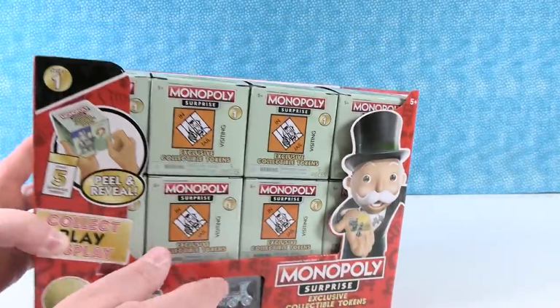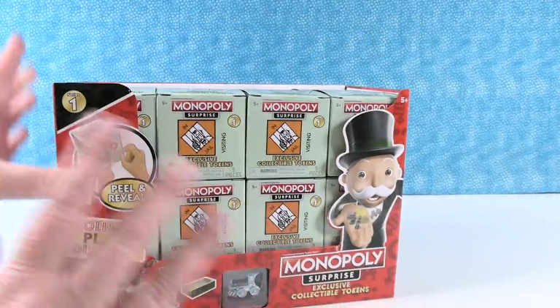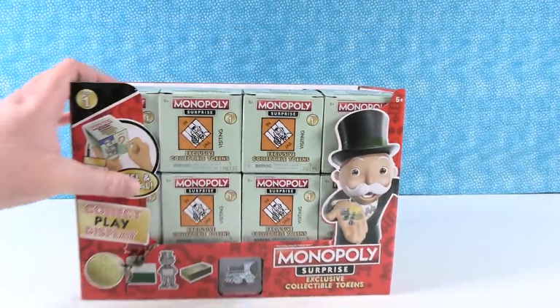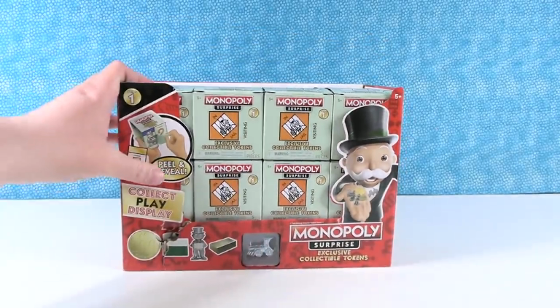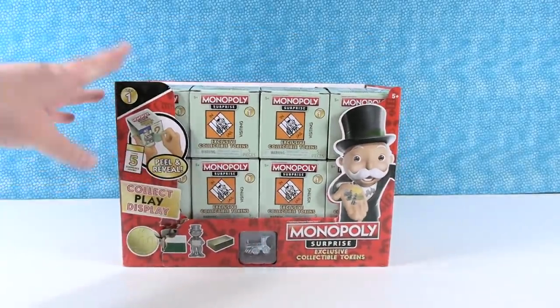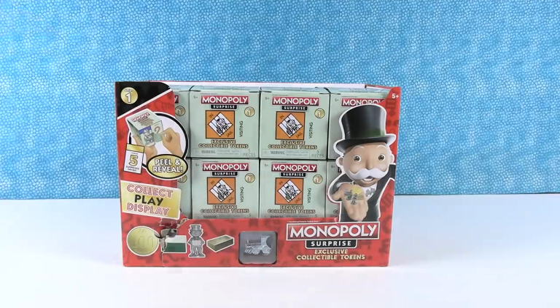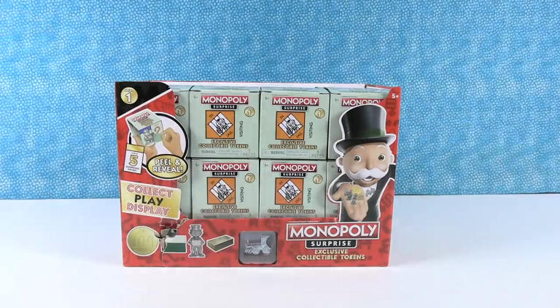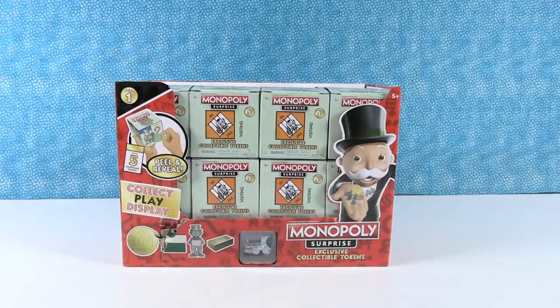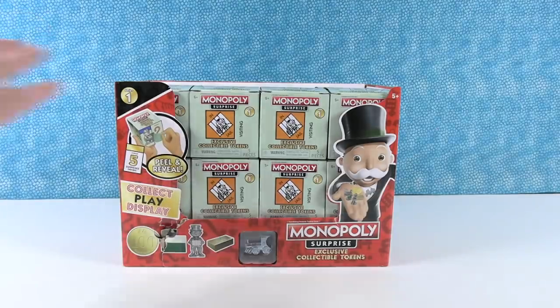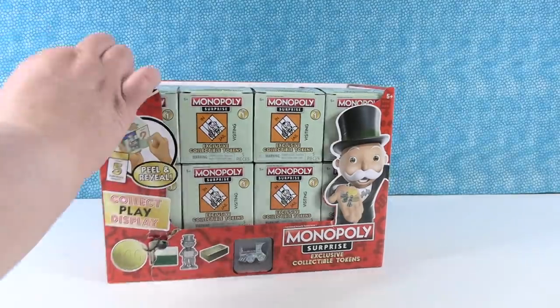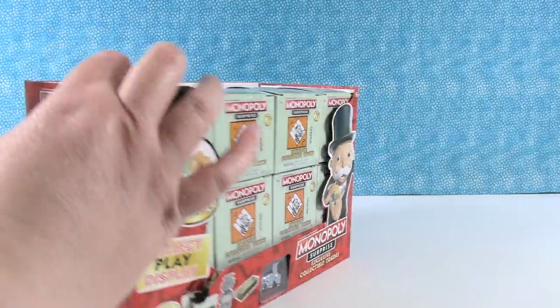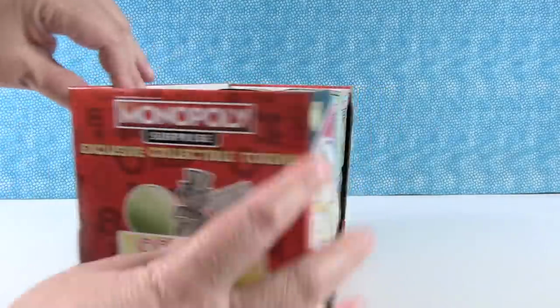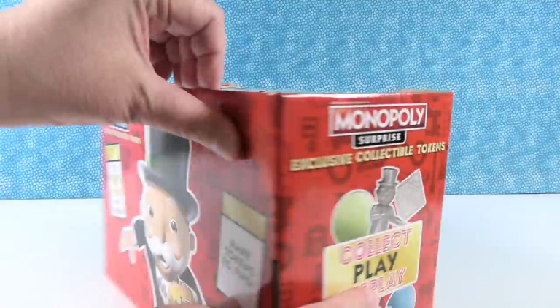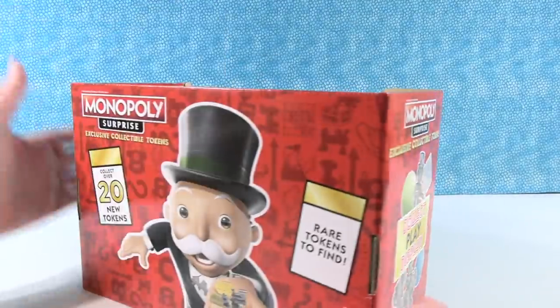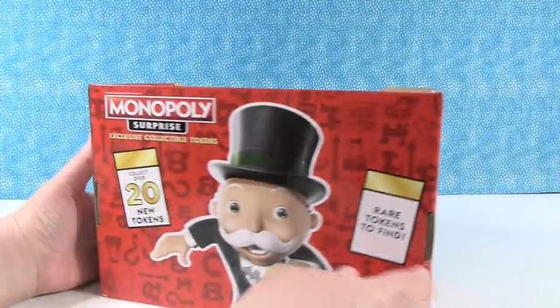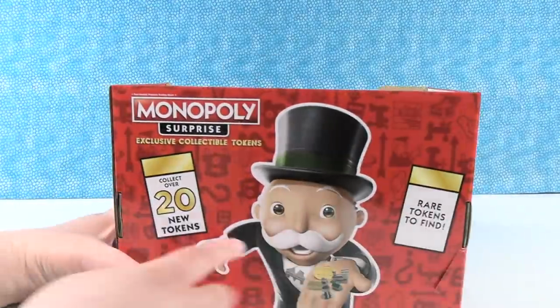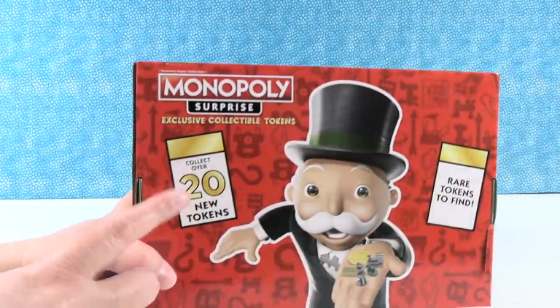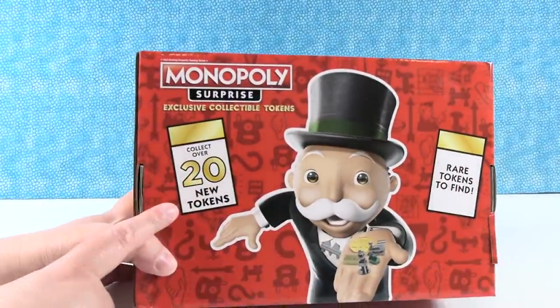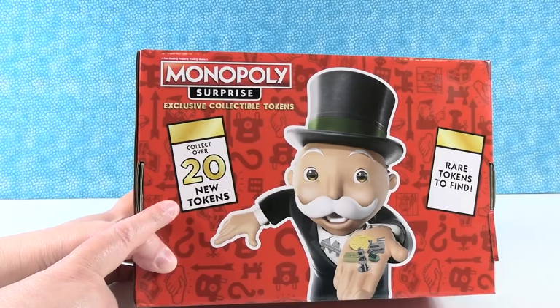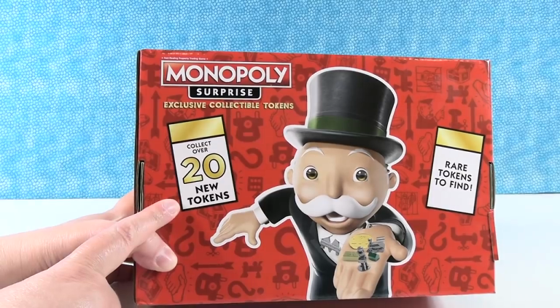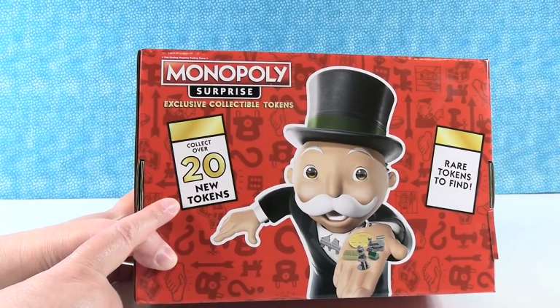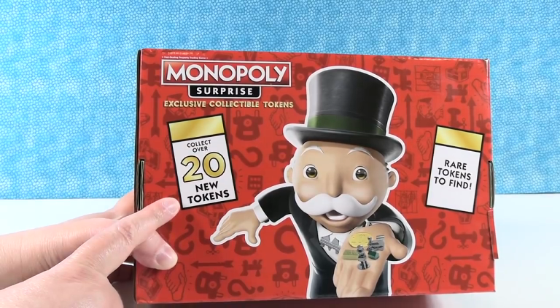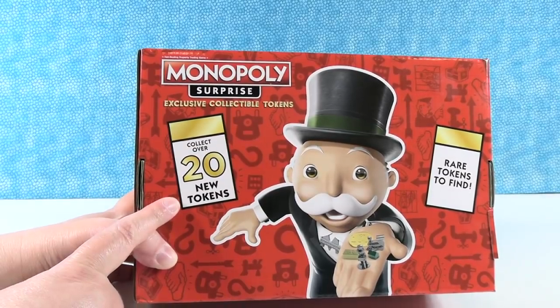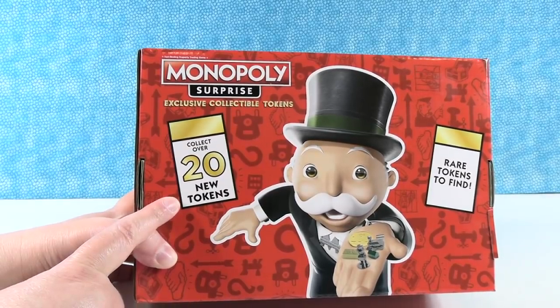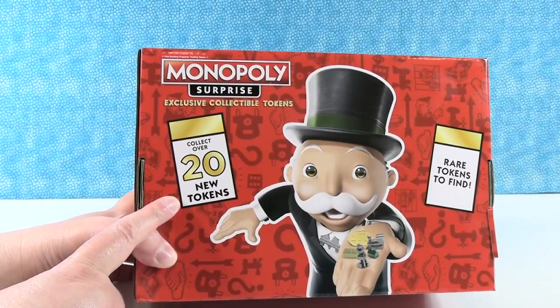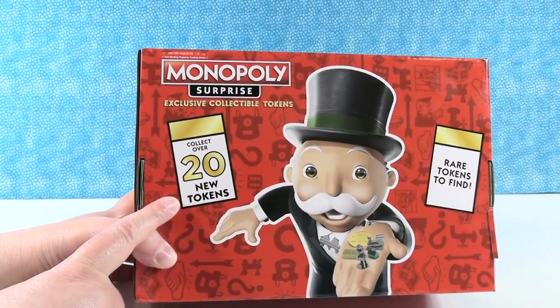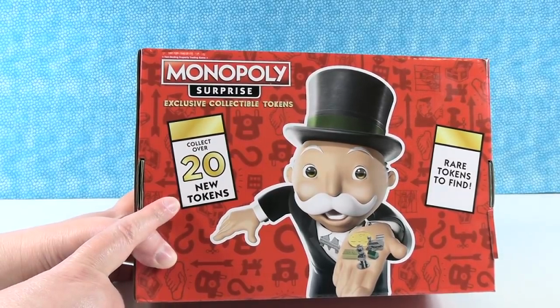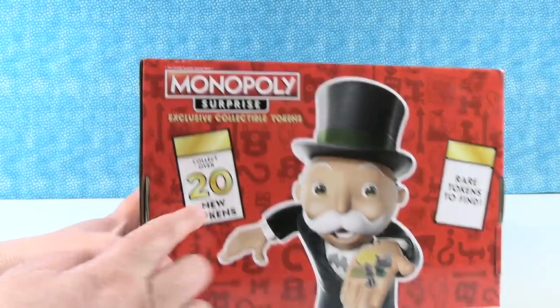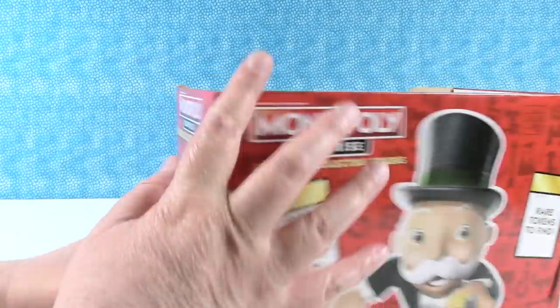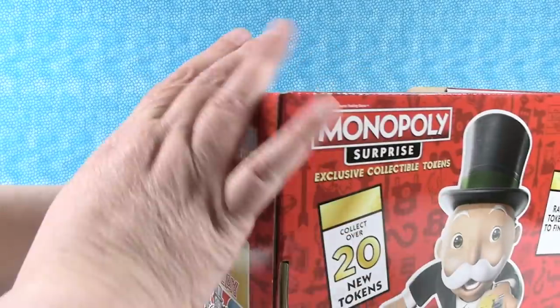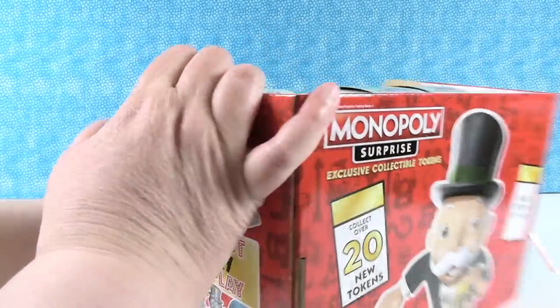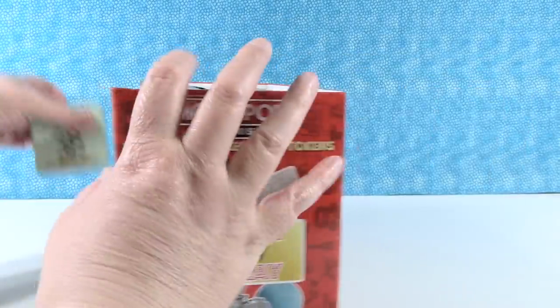It looks like we're going to get five surprises inside each pack — I don't know if all five are tokens or if there's maybe a house and stuff. On the back it says collect over 20 new tokens. That's going to be awesome. And there are rare tokens to find.